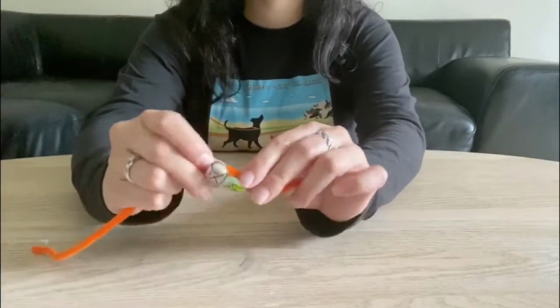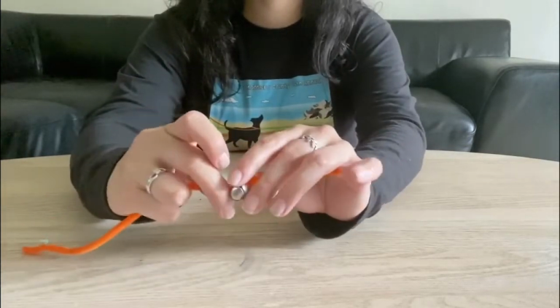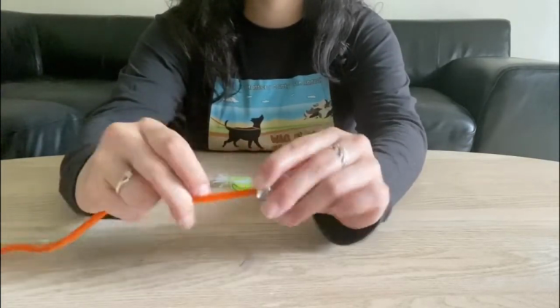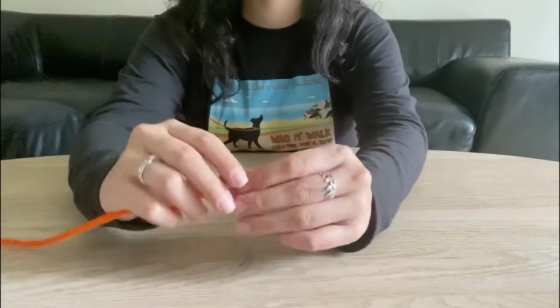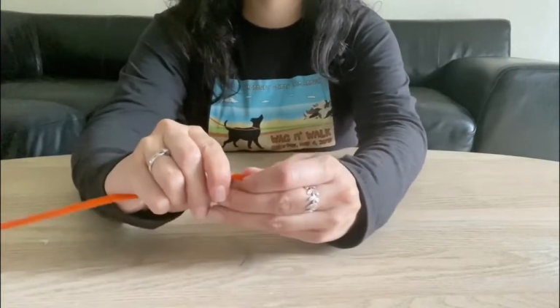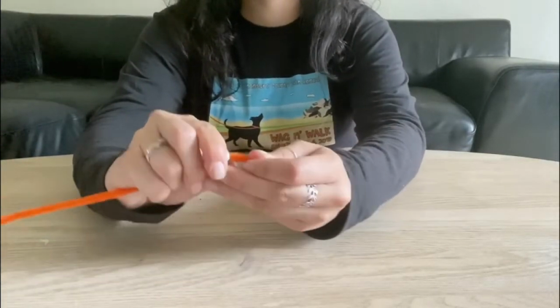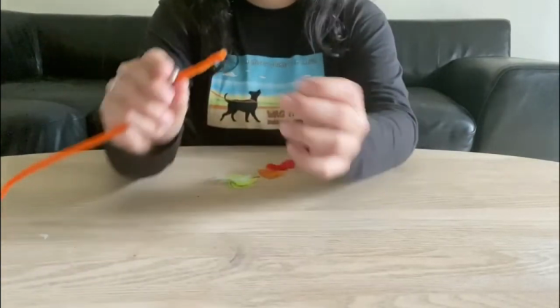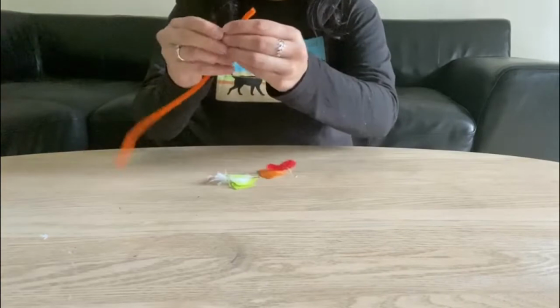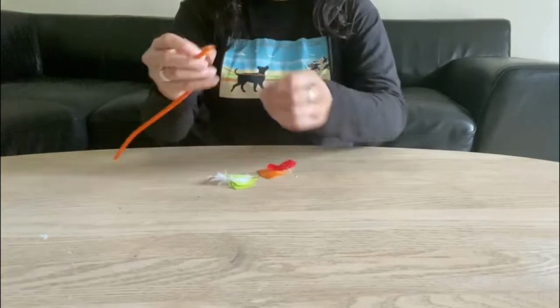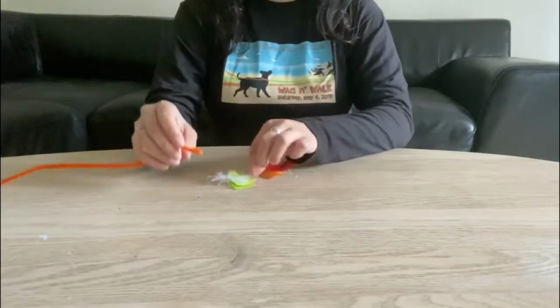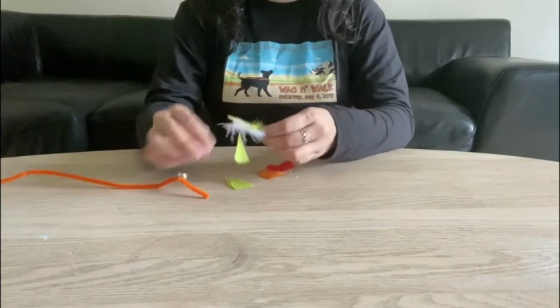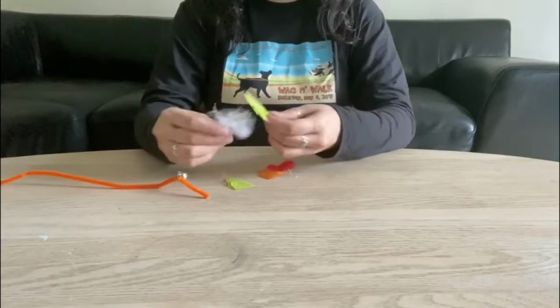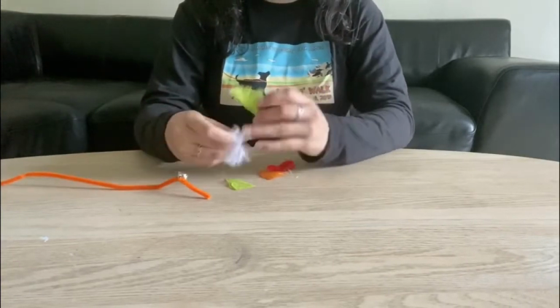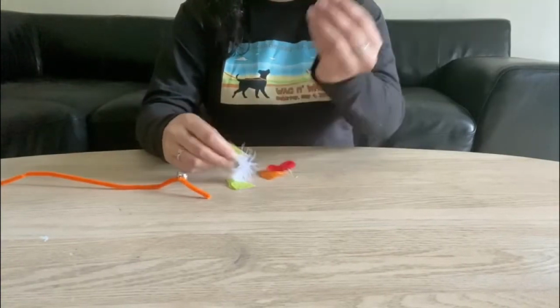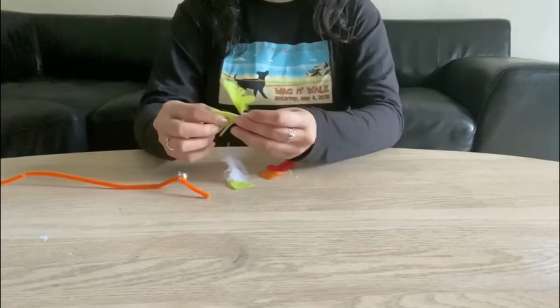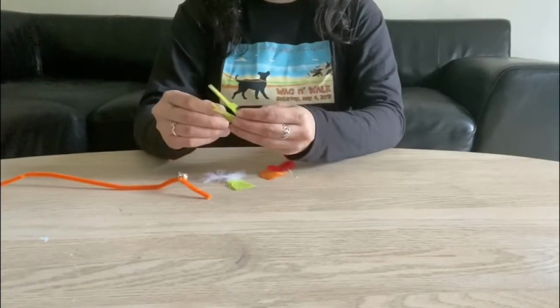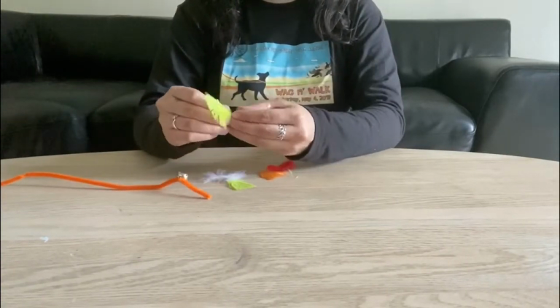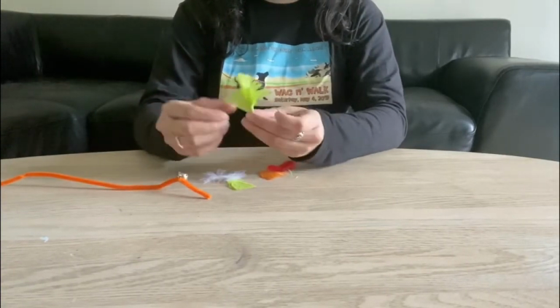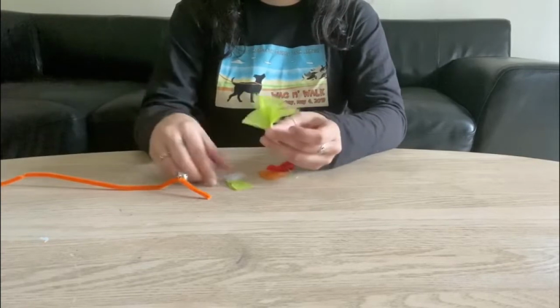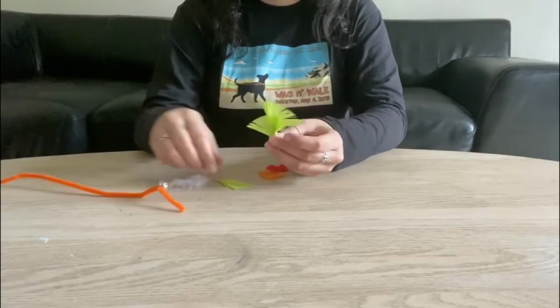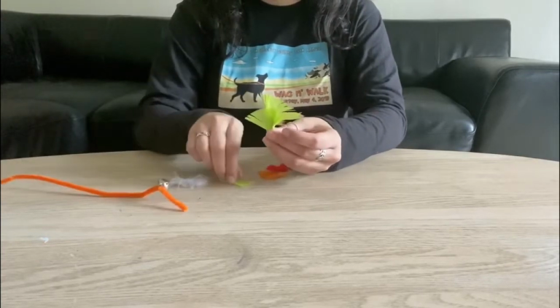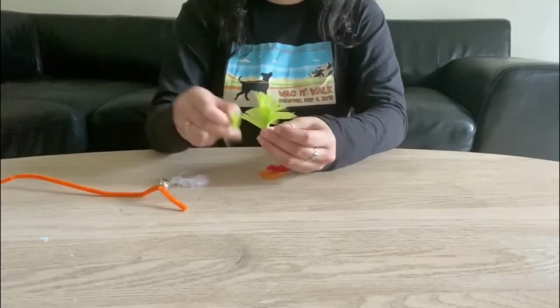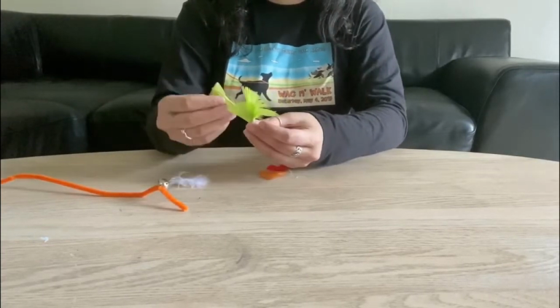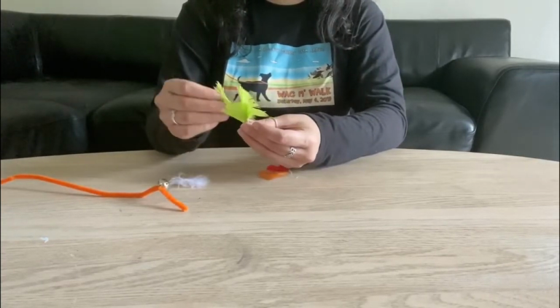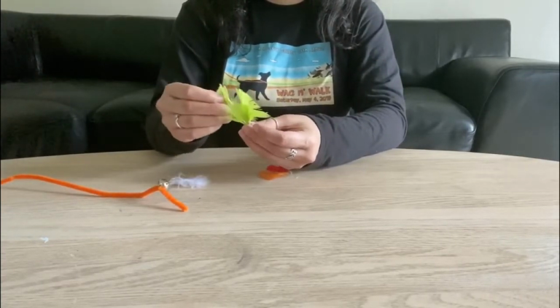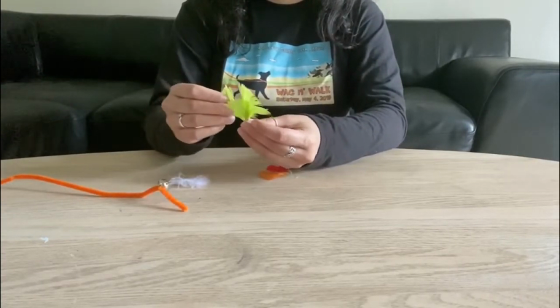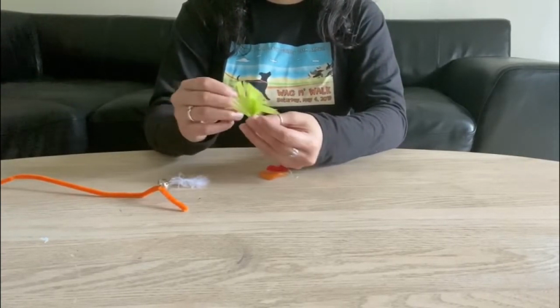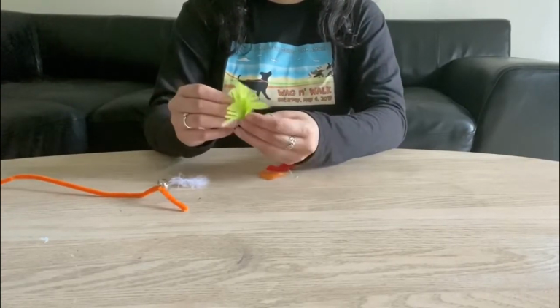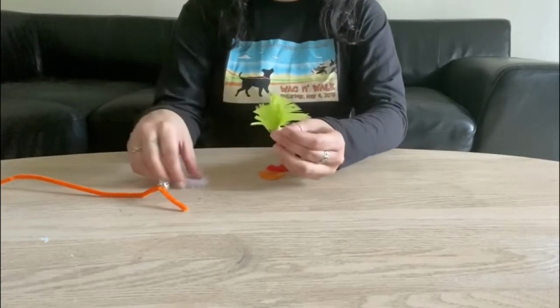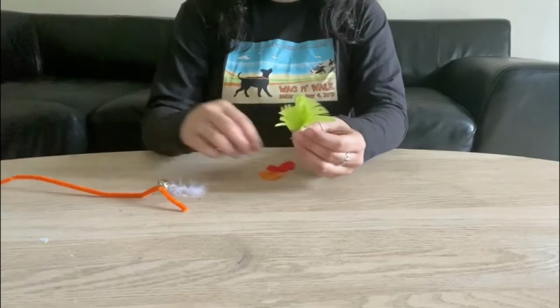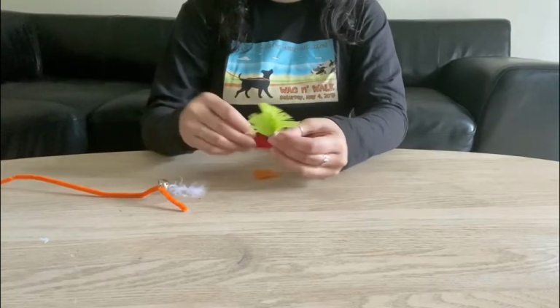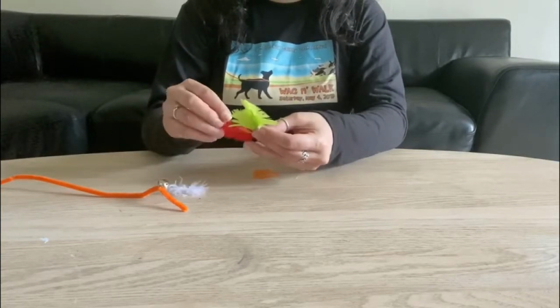Once we got the pipe cleaner through, we're going to give ourselves two to three inches, and that's going to come in handy when we're wrapping our feathers together. We're going to arrange your feathers however you'd like — we just need to make sure all the ends are kind of facing down, because that's where the pipe cleaner is going to twist around.